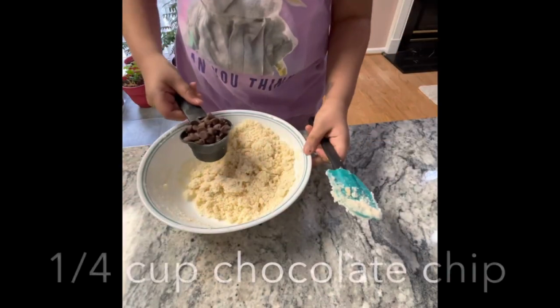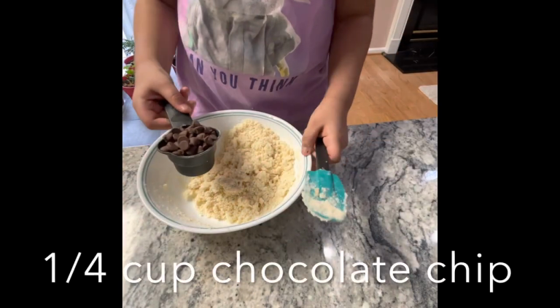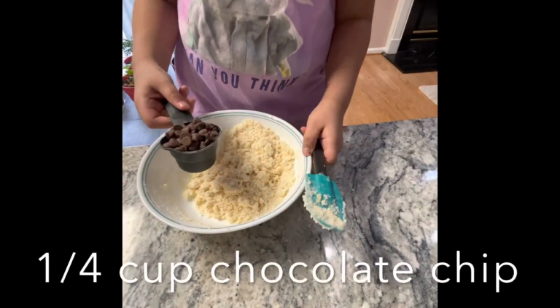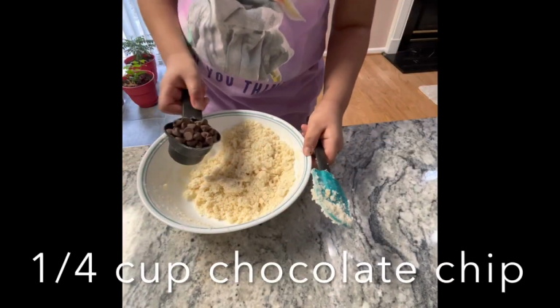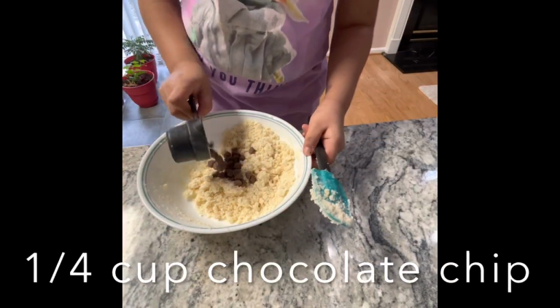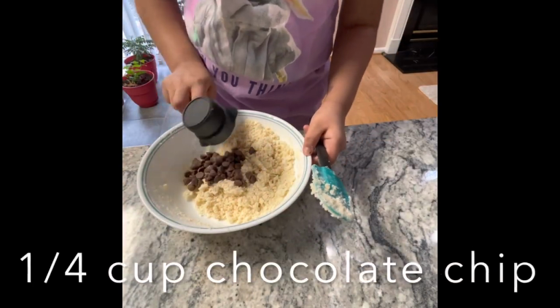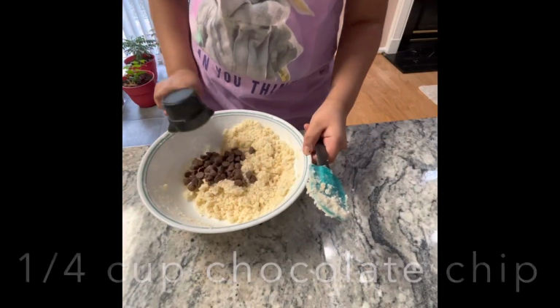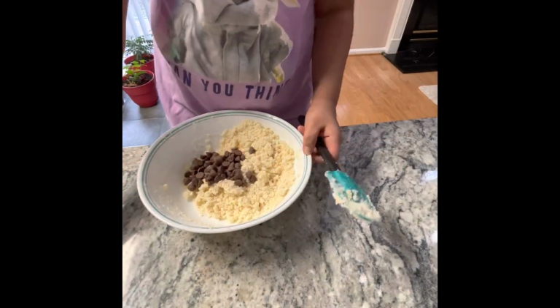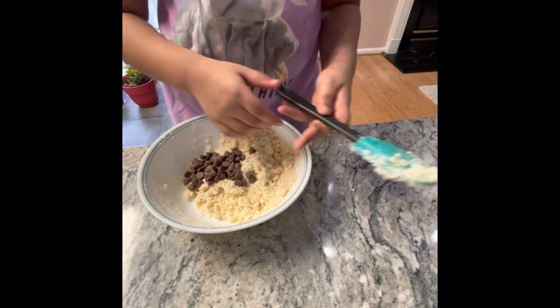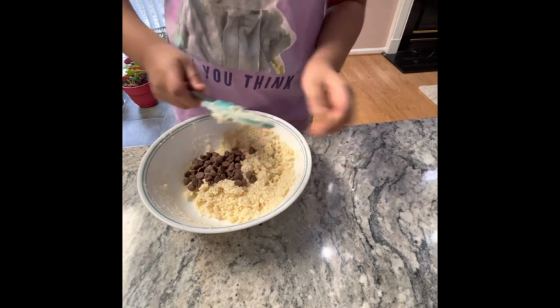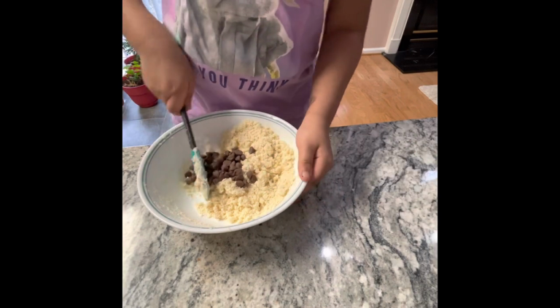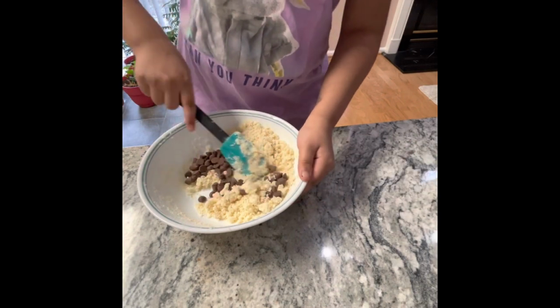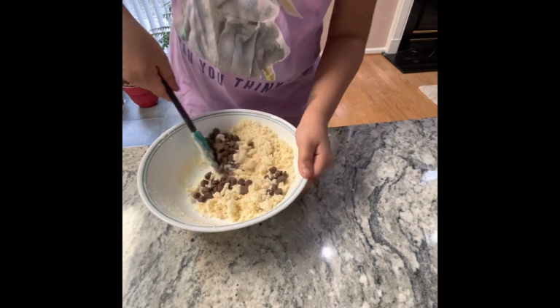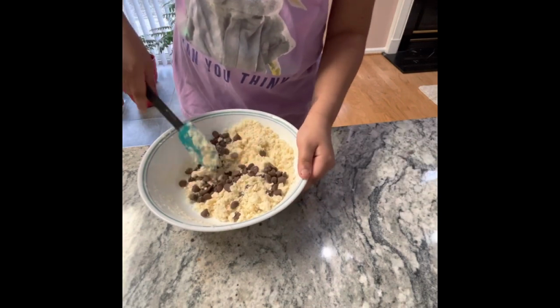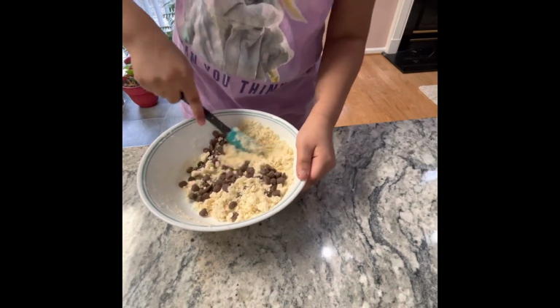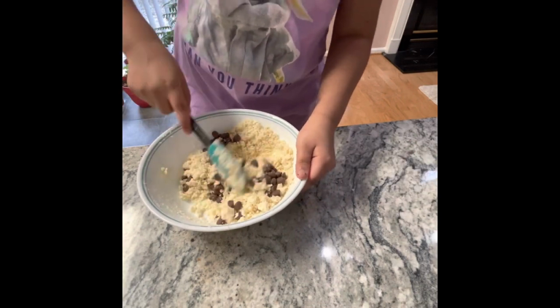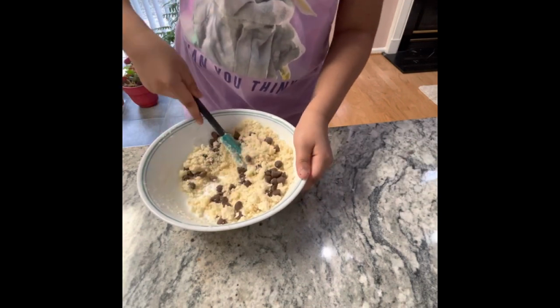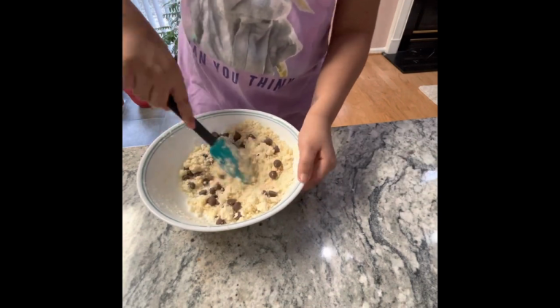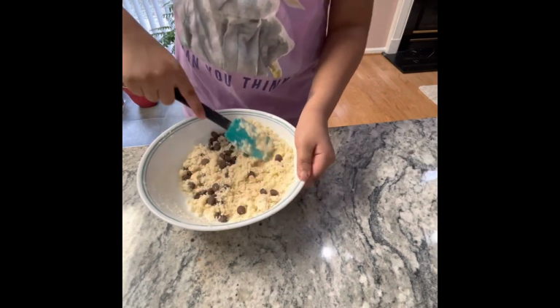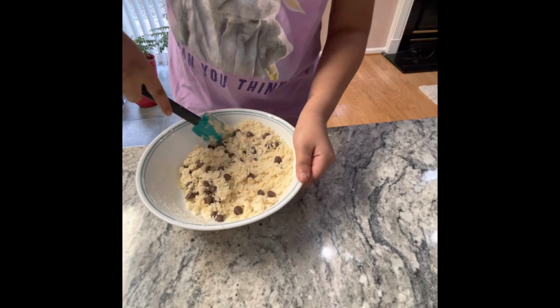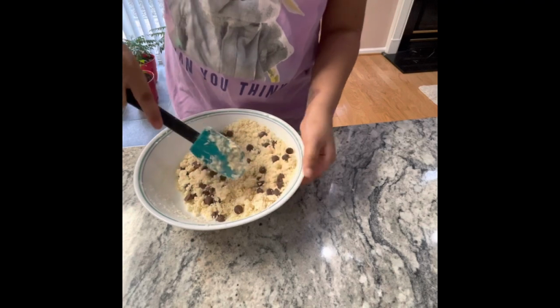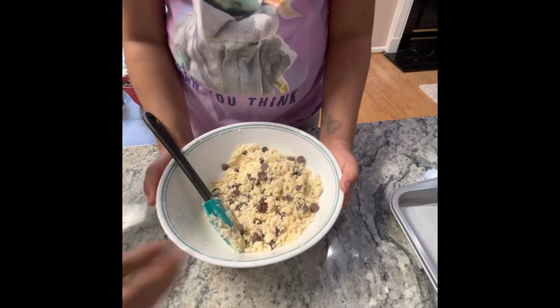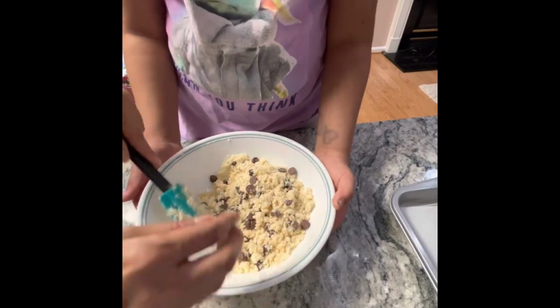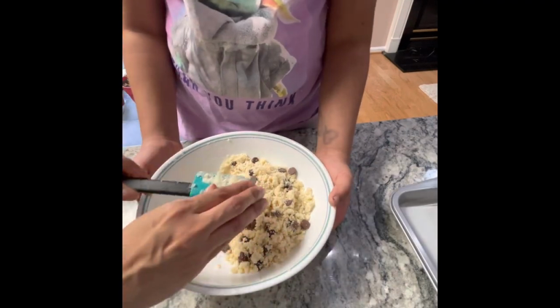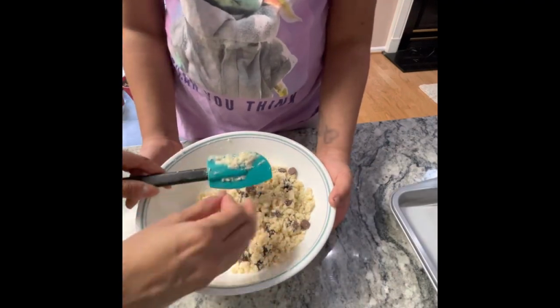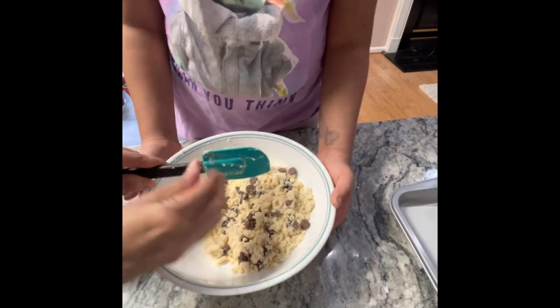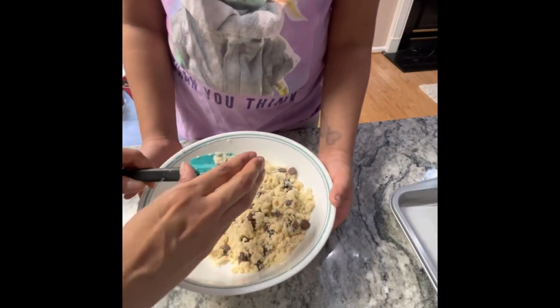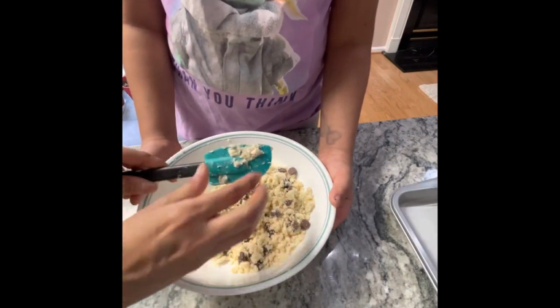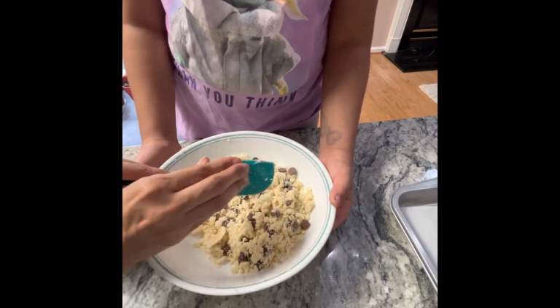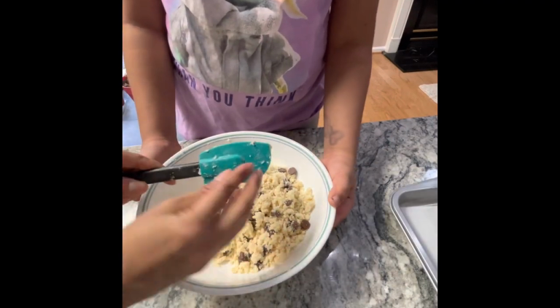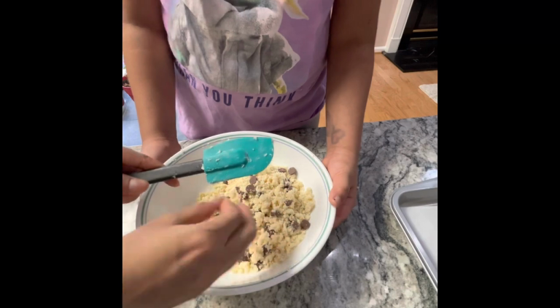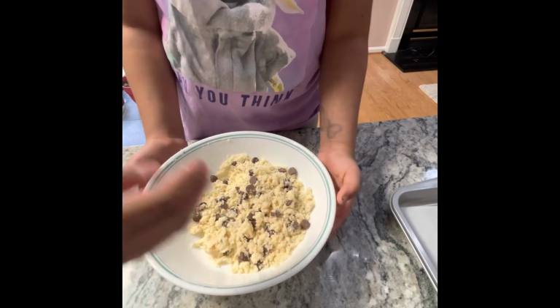Now comes the yummy part. Add 1/4 cup of chocolate chips.